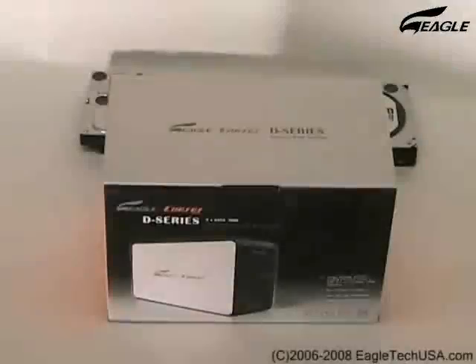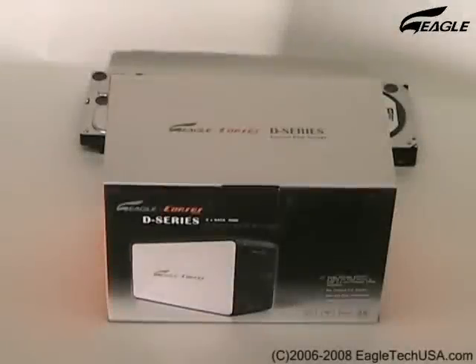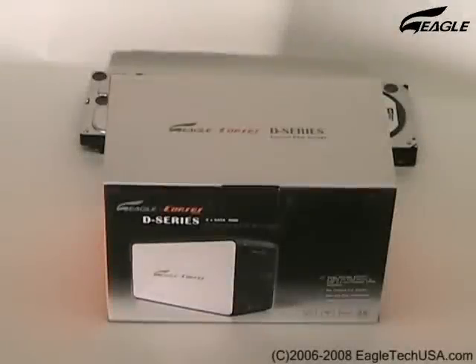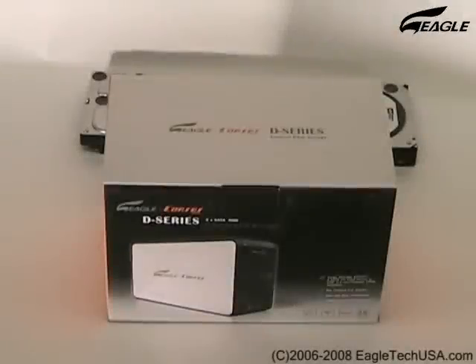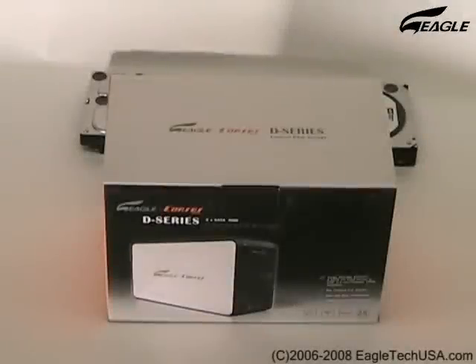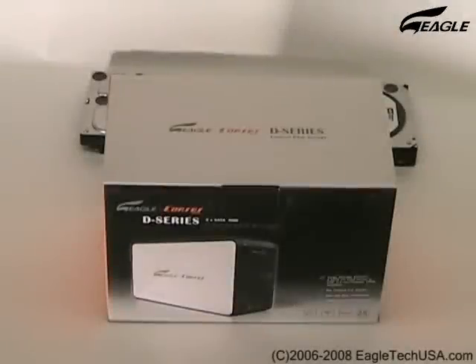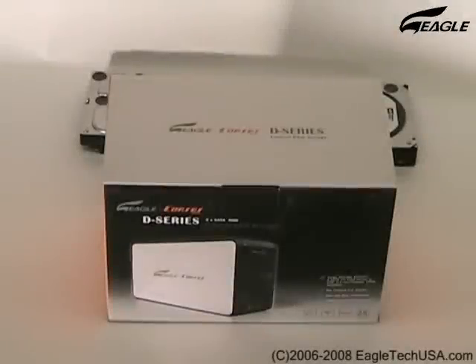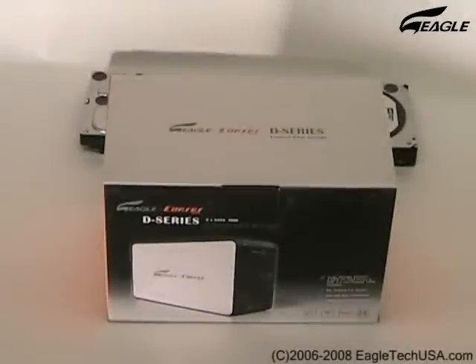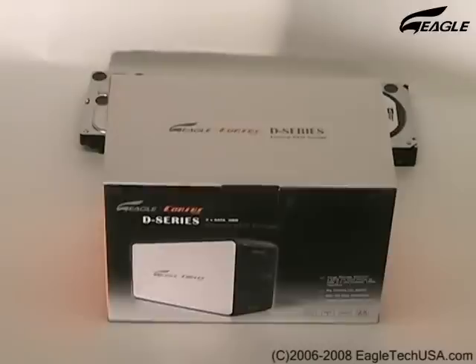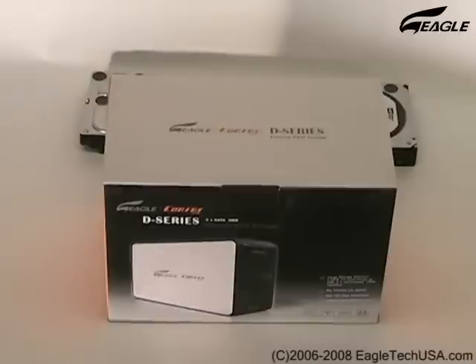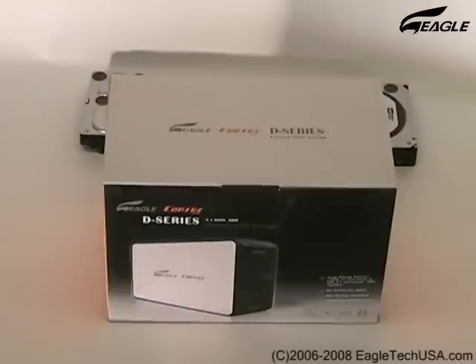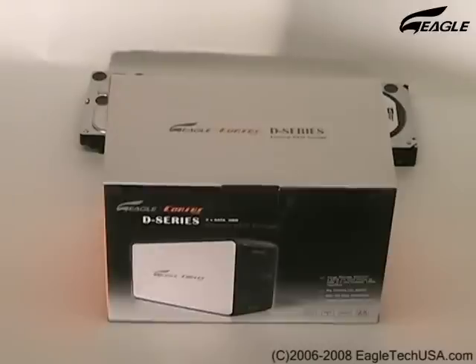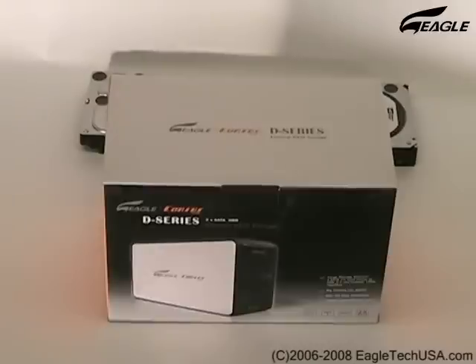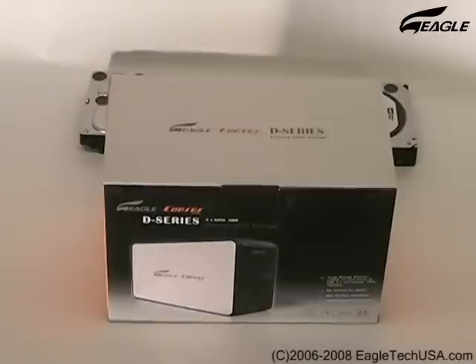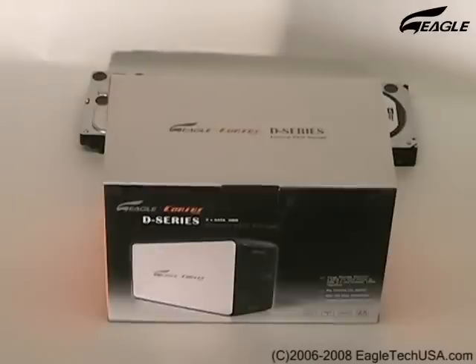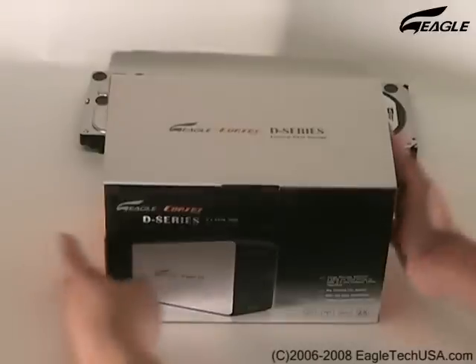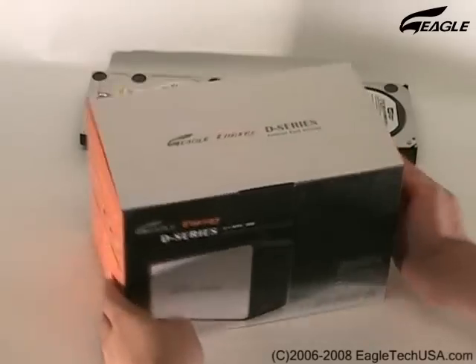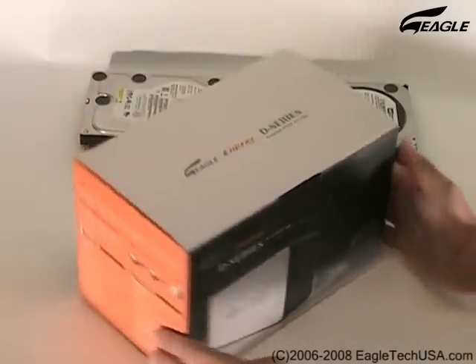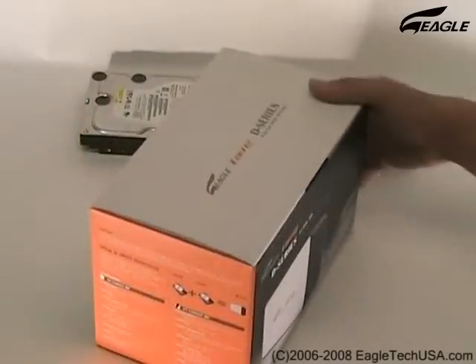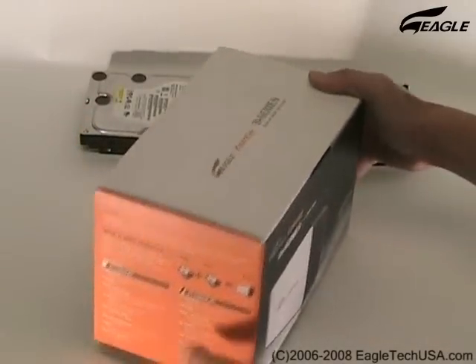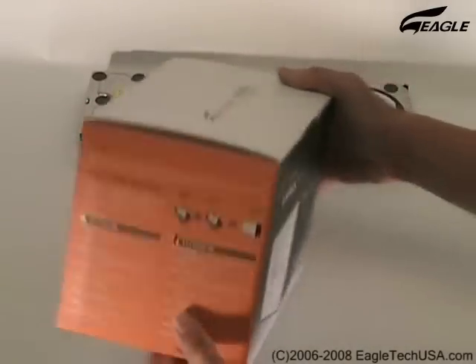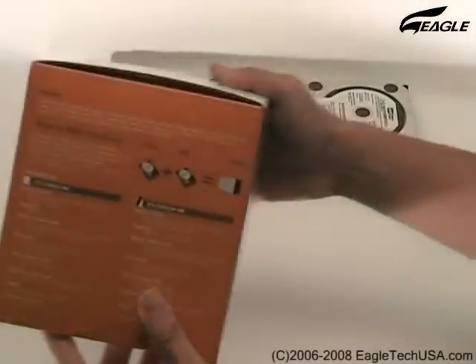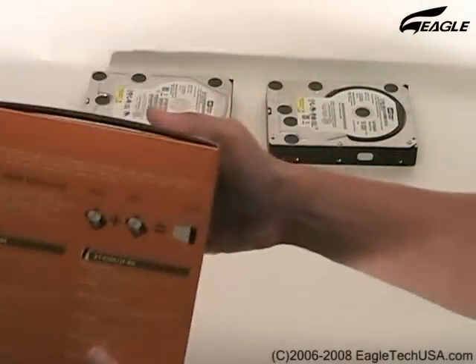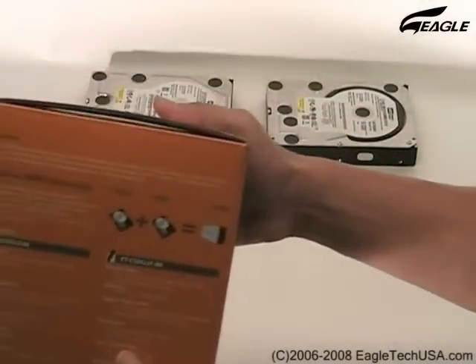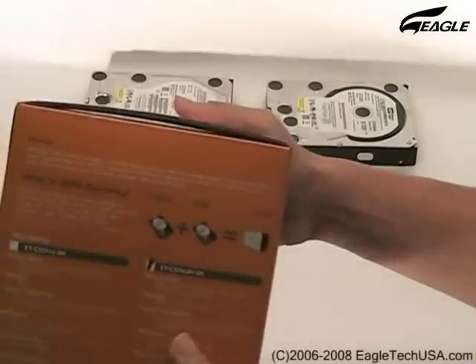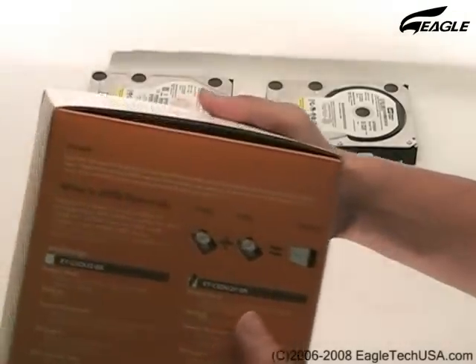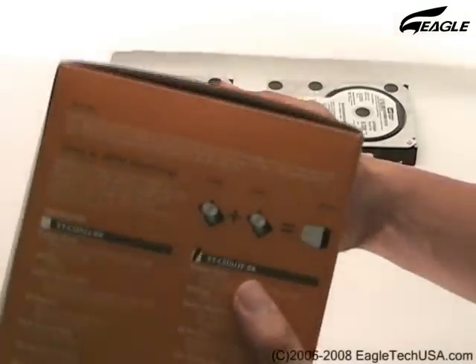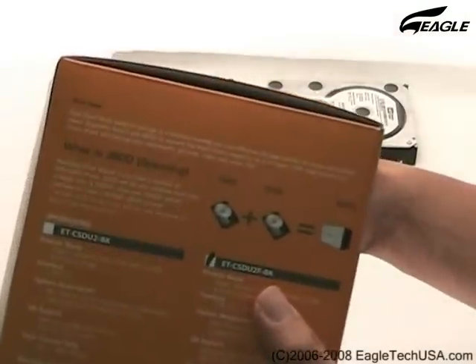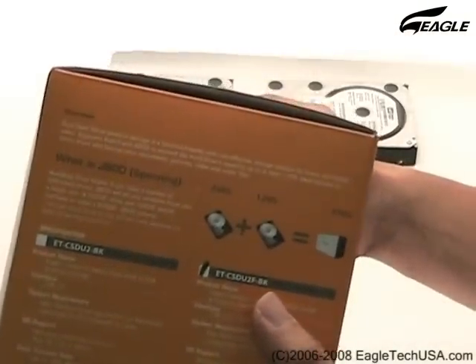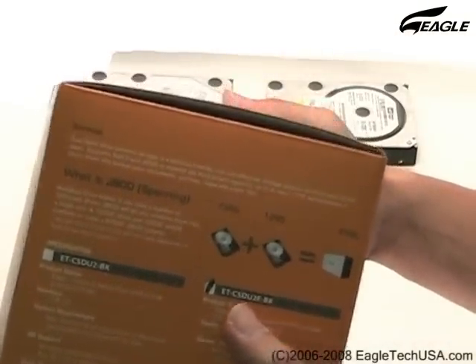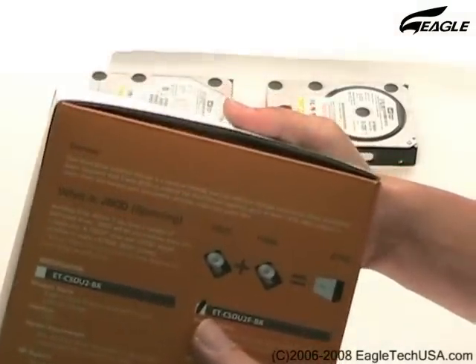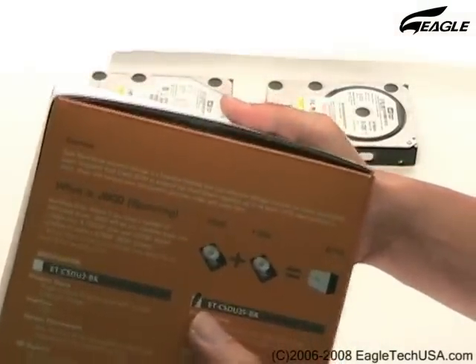Welcome to Eagle Workshop. We are going to show you how to install a Hard Disk Drive into the Eagle Consus External Enclosure. This is the D-Series ET-CSDU2F-EK.